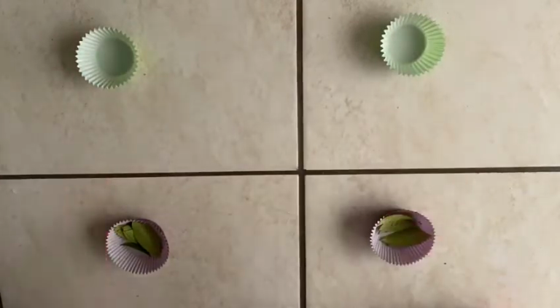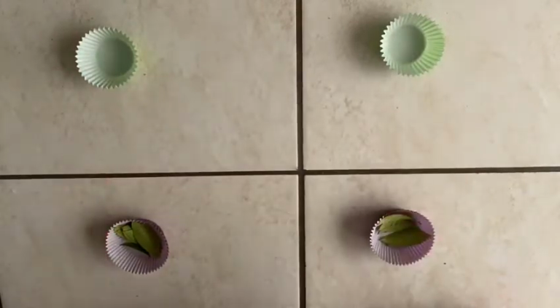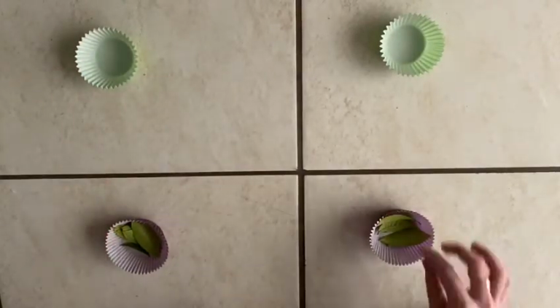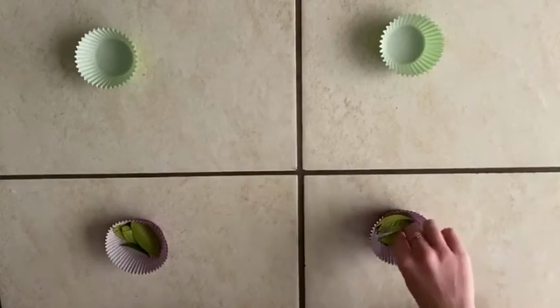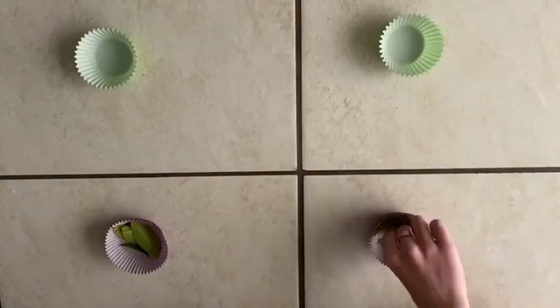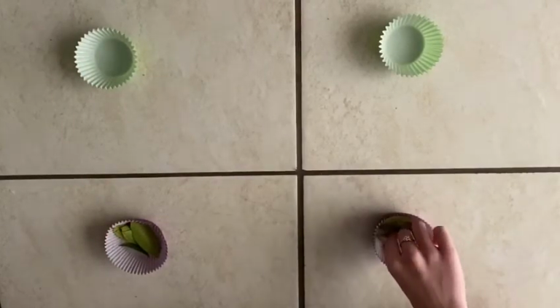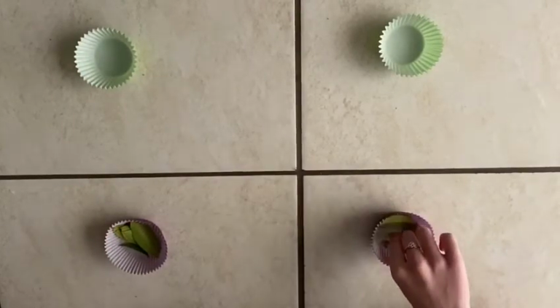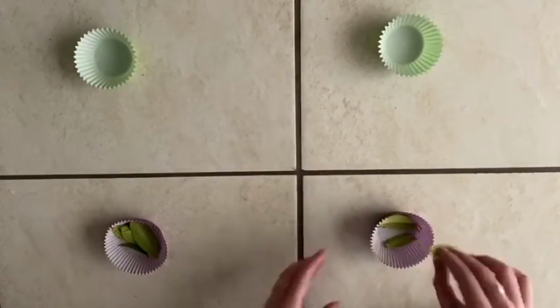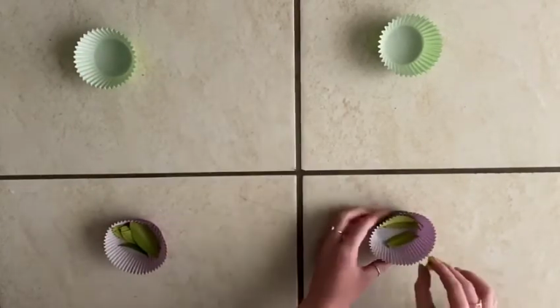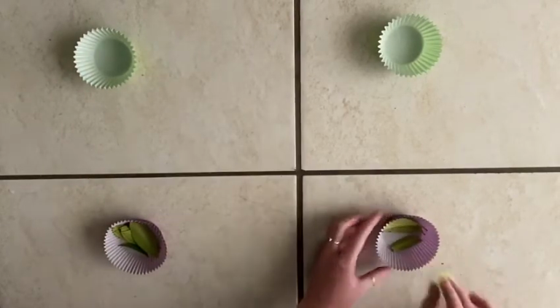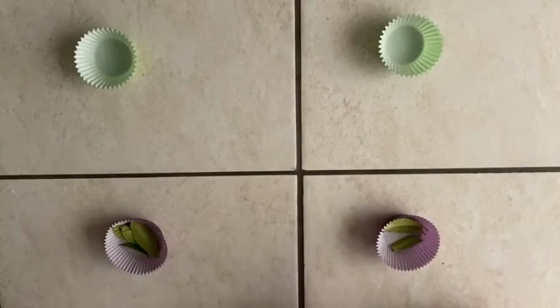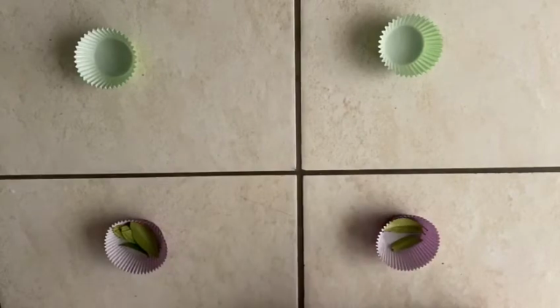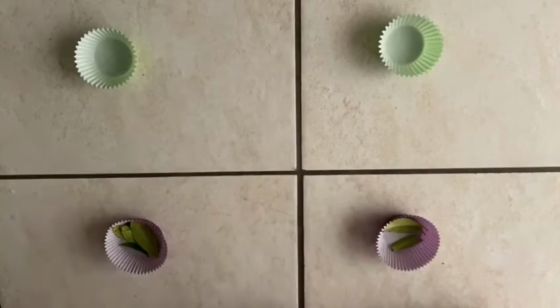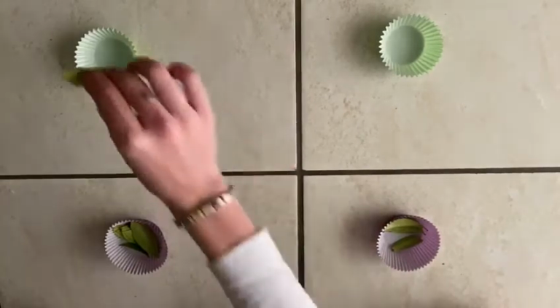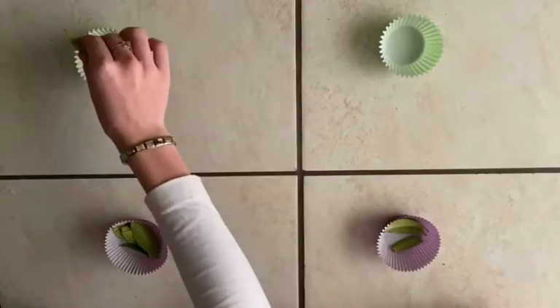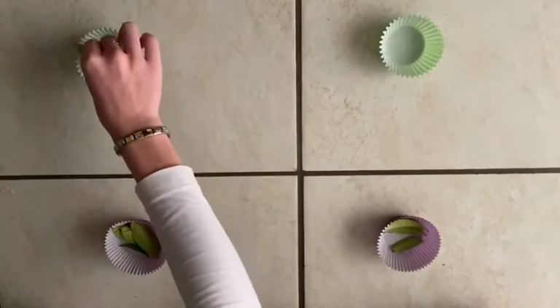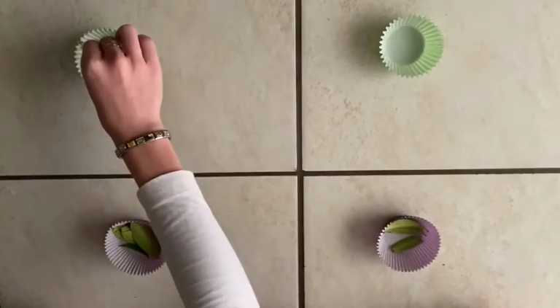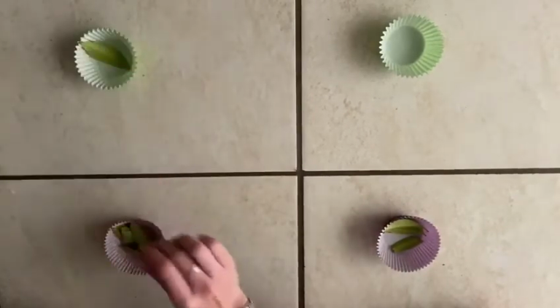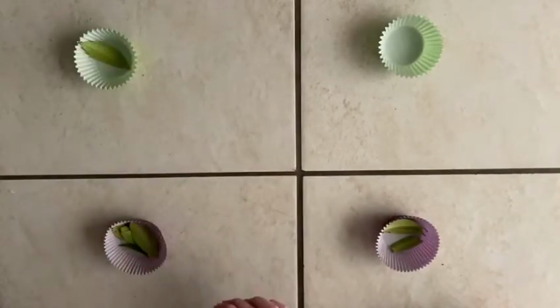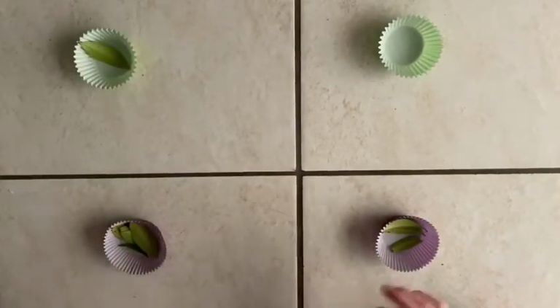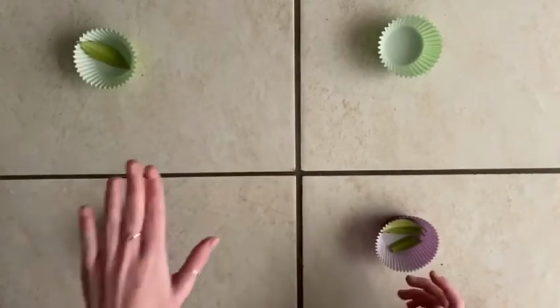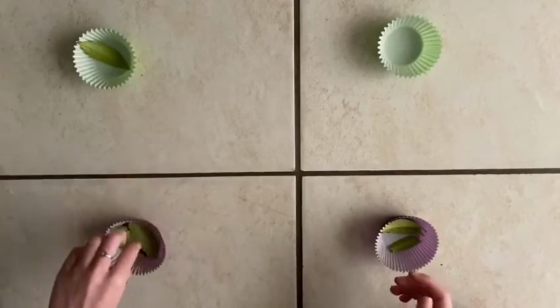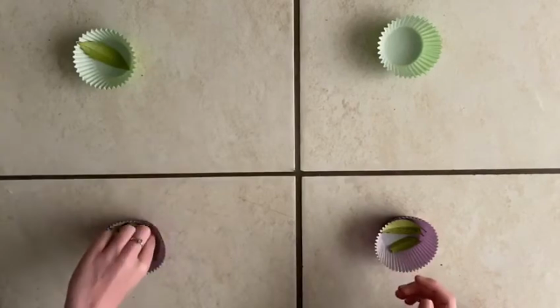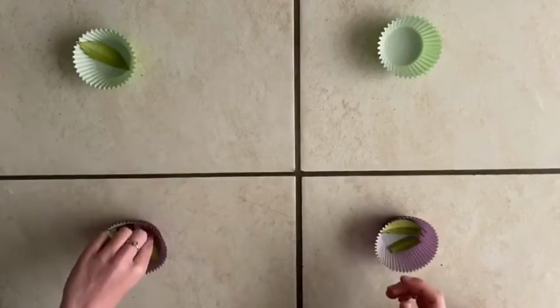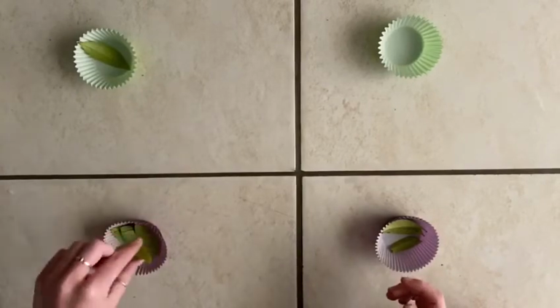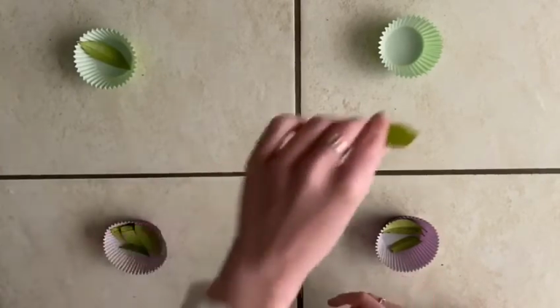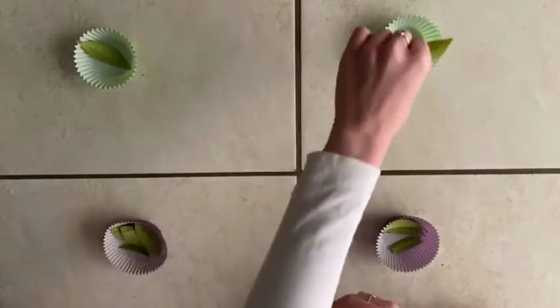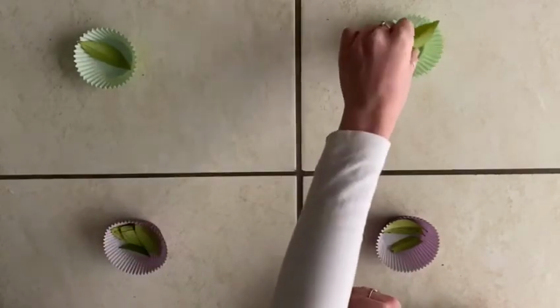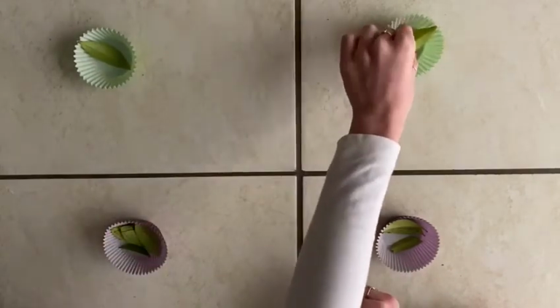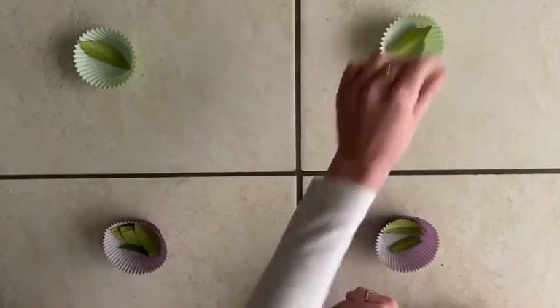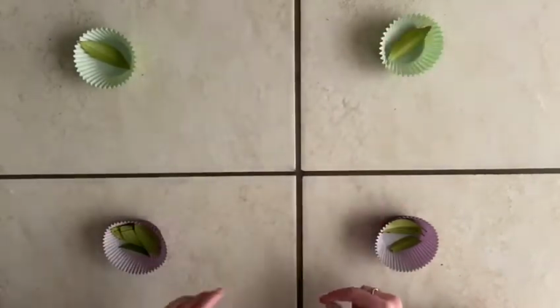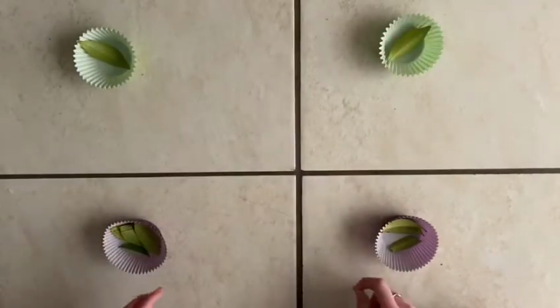So what you're going to do is you're going to take your right hand and take out of the right cupcake cup and put it in the top empty cupcake cup. Then with your left hand you're going to do the same on the opposite side, put it in the top empty cupcake cup.